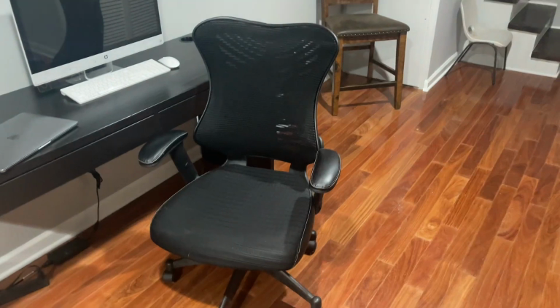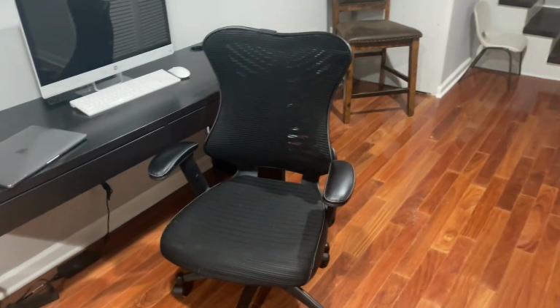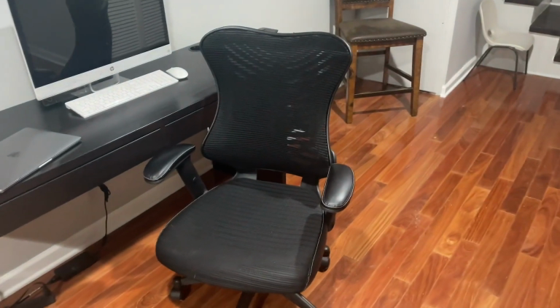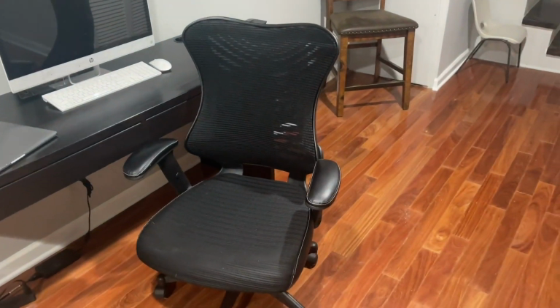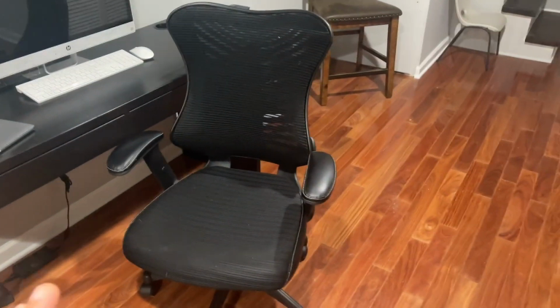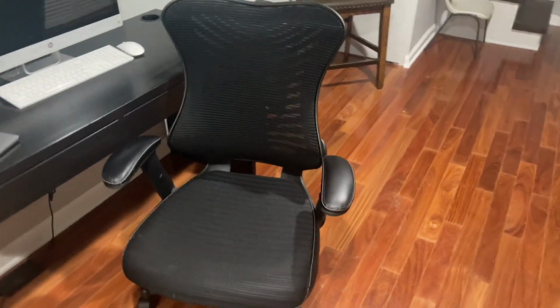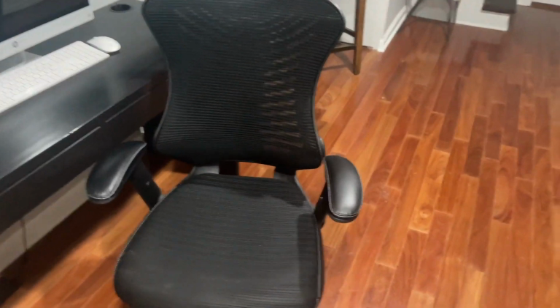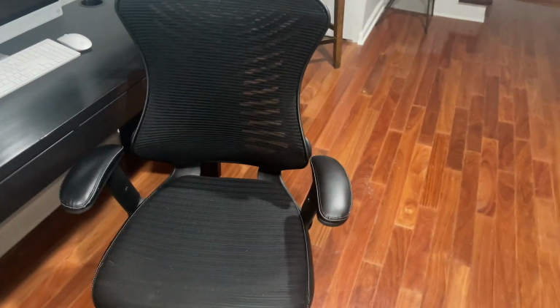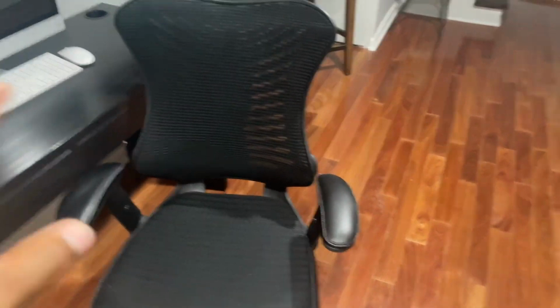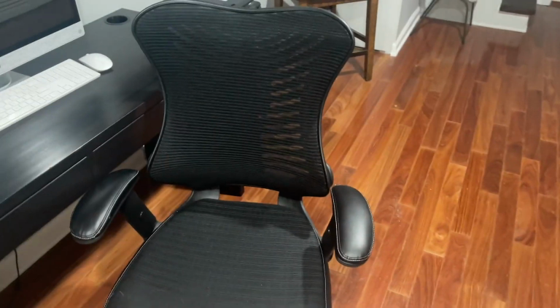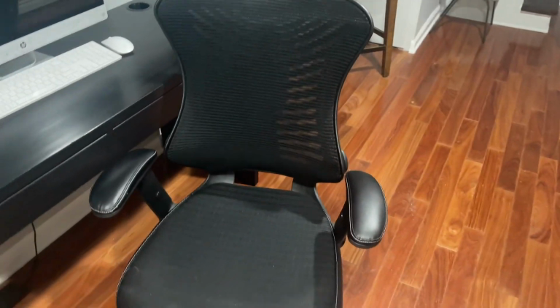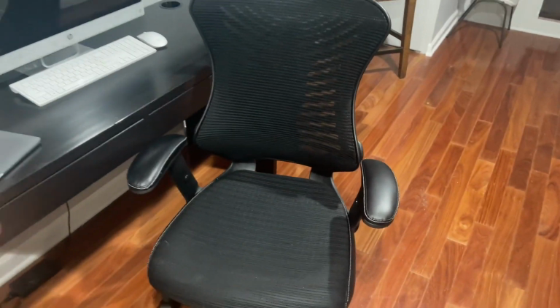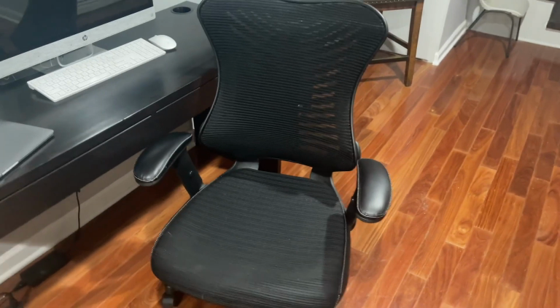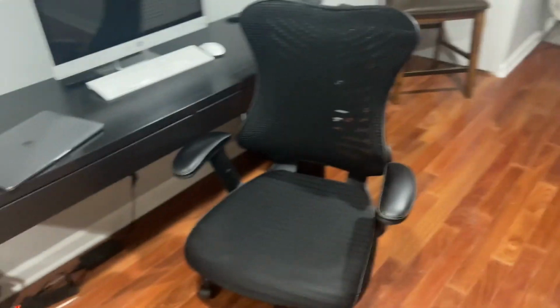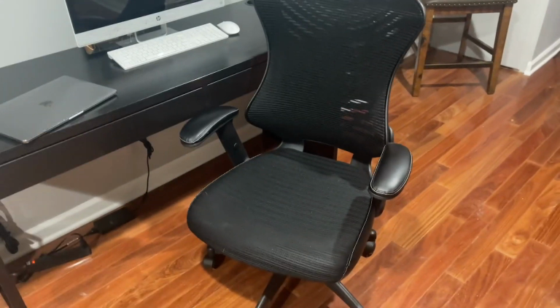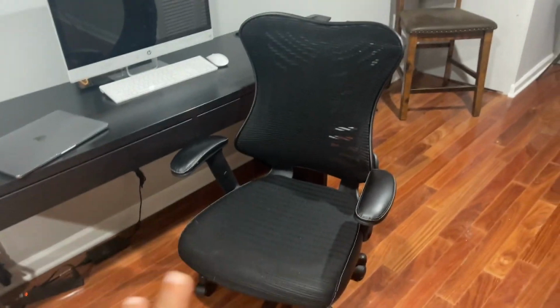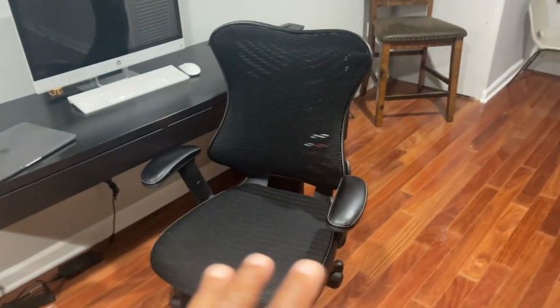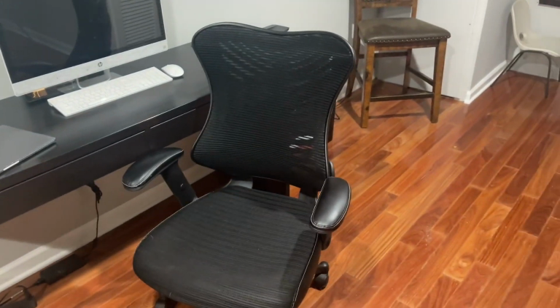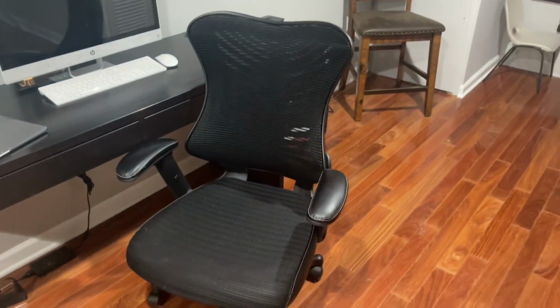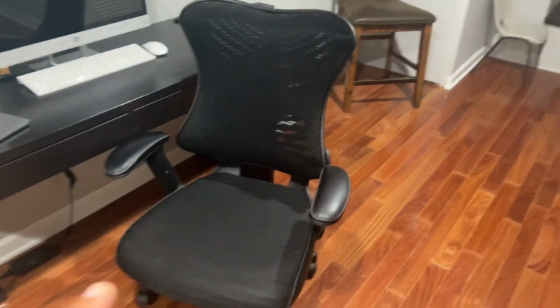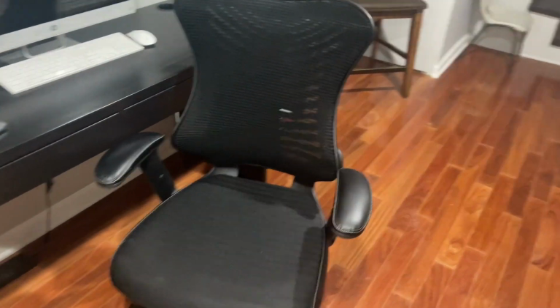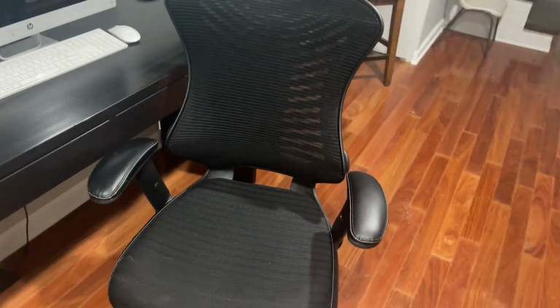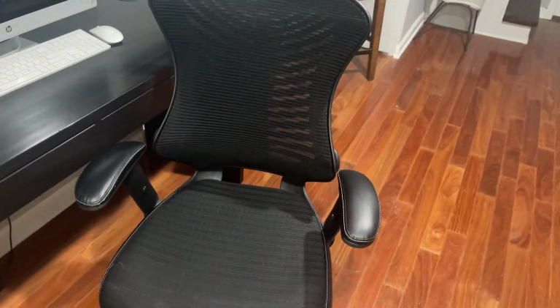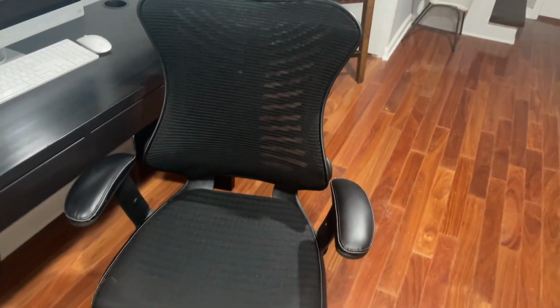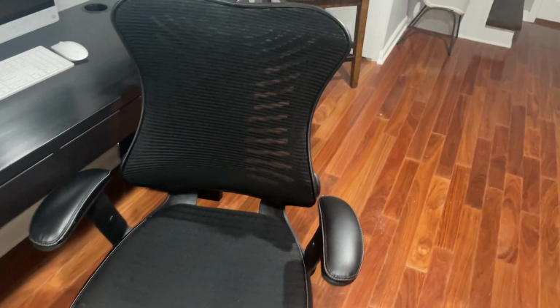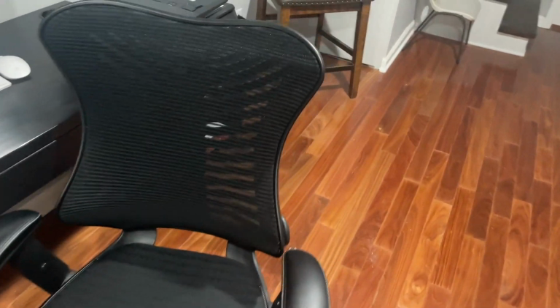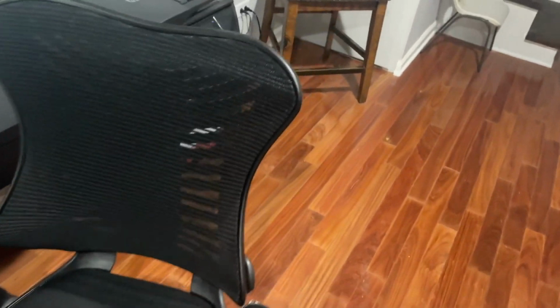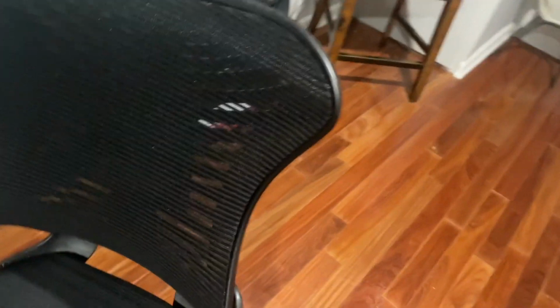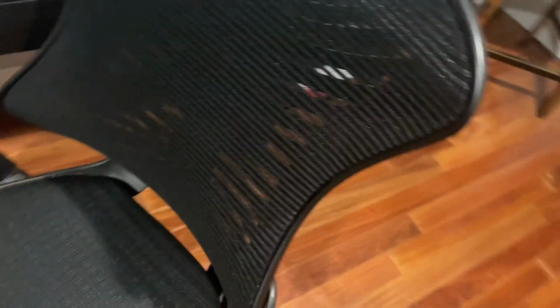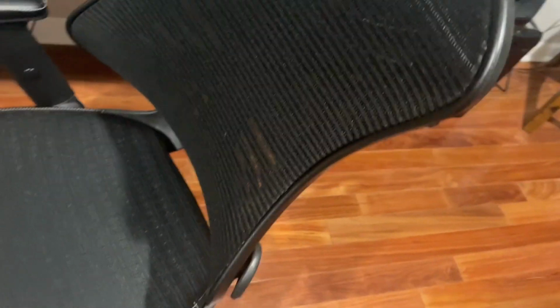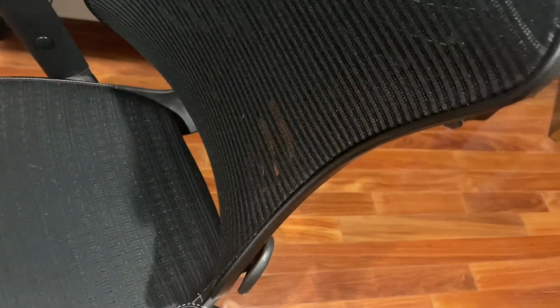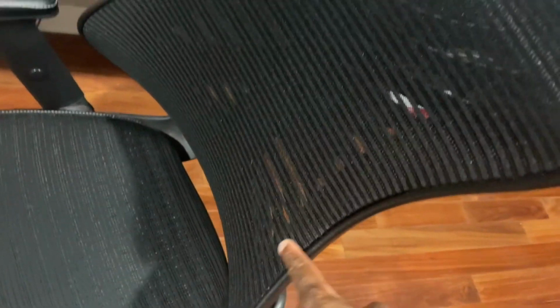What's up guys, today we're taking a look at this high back executive office chair. I've had this chair for a while now and I absolutely love it. The first thing I would say I absolutely love about it is the ergonomic design here for the back.